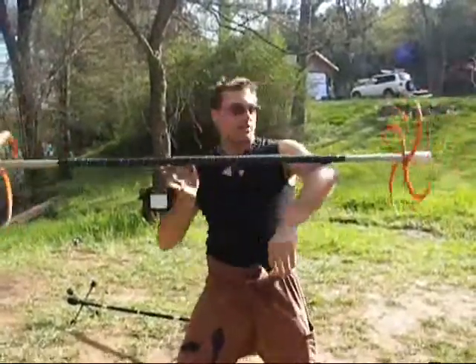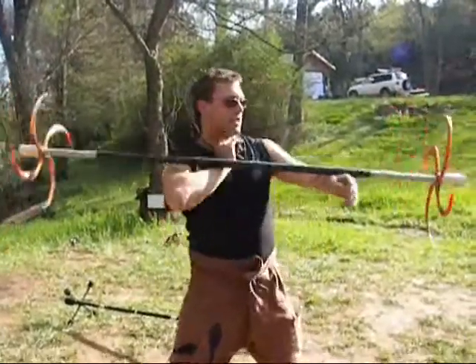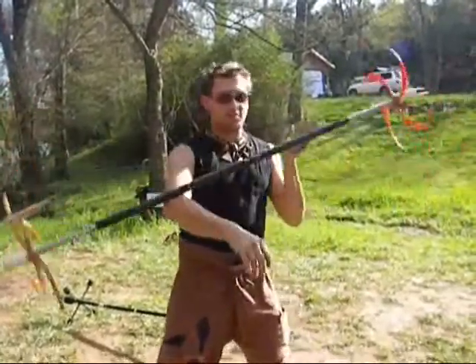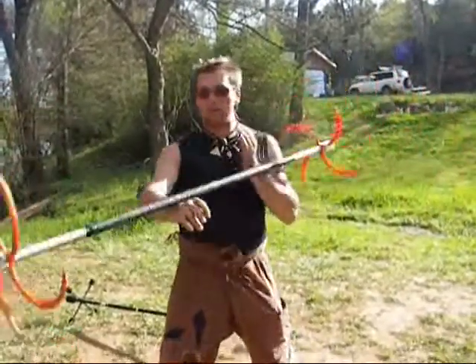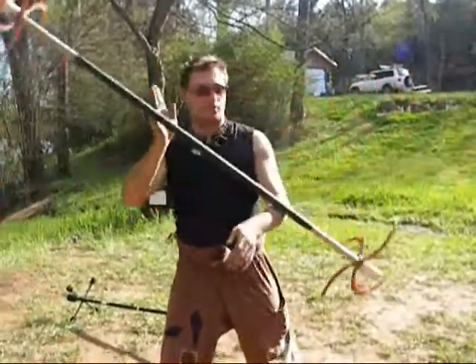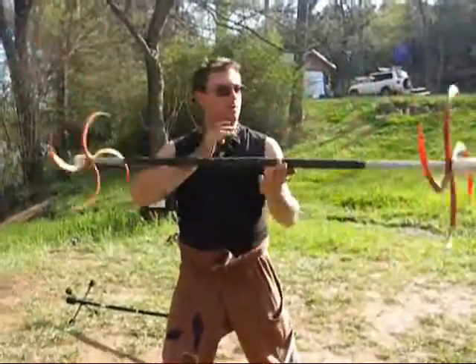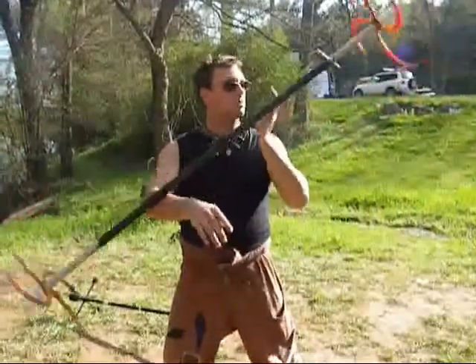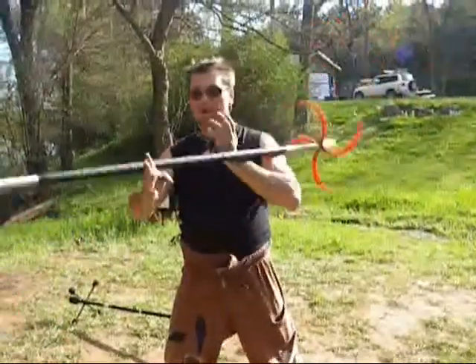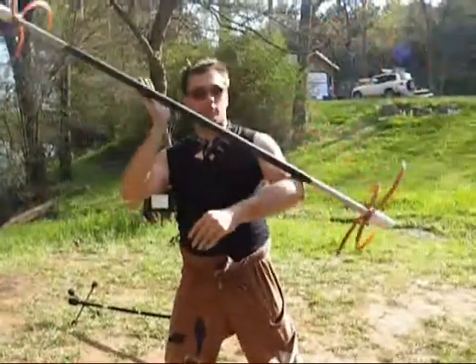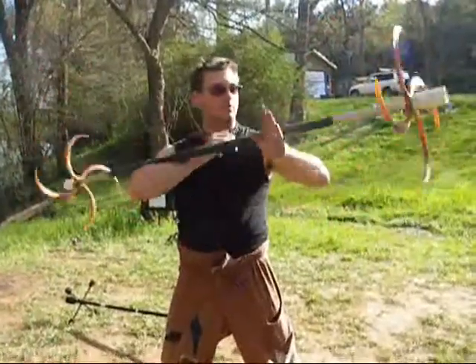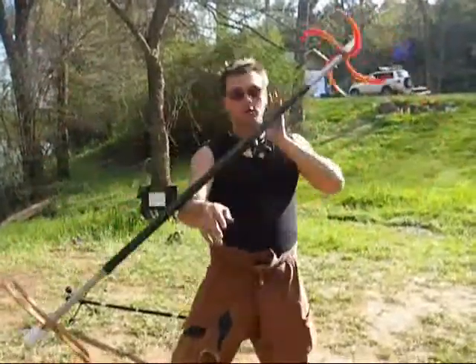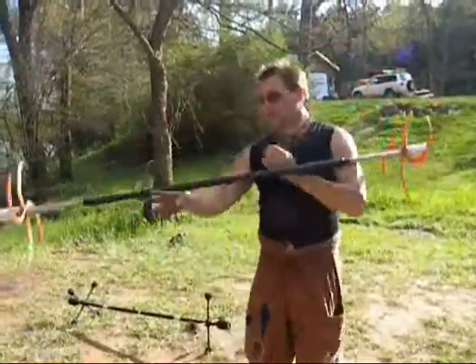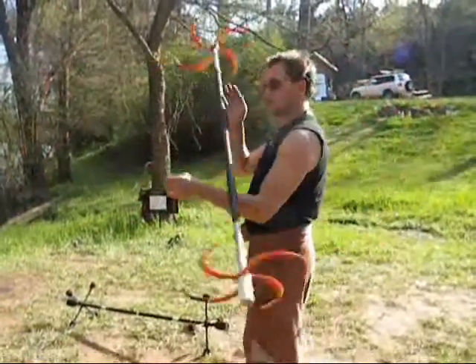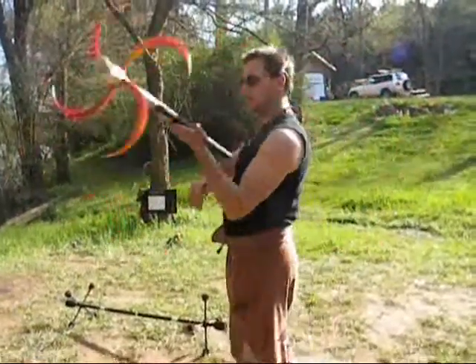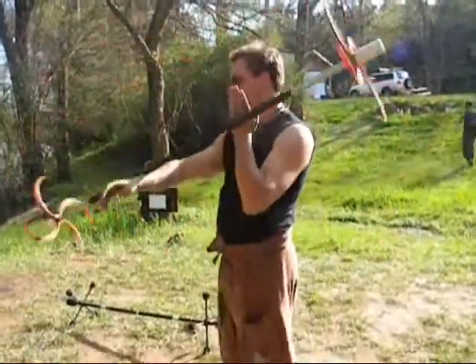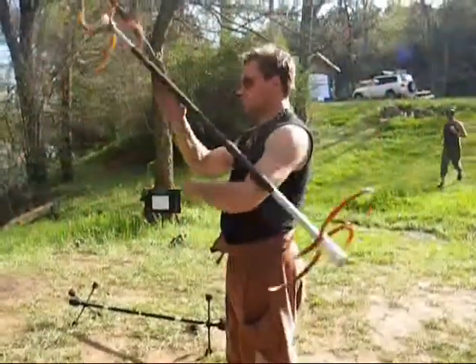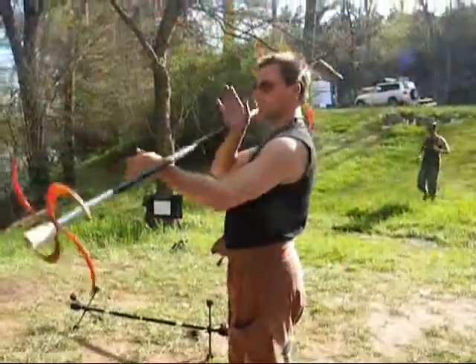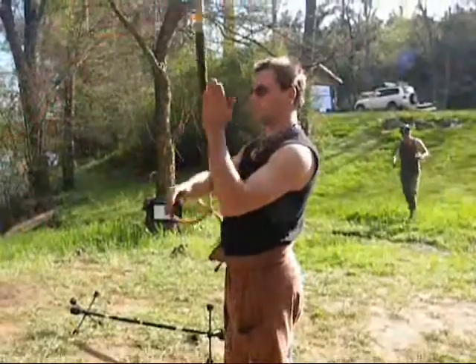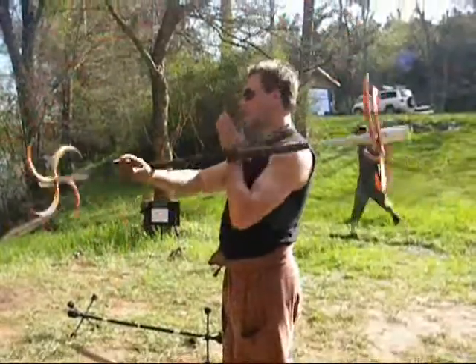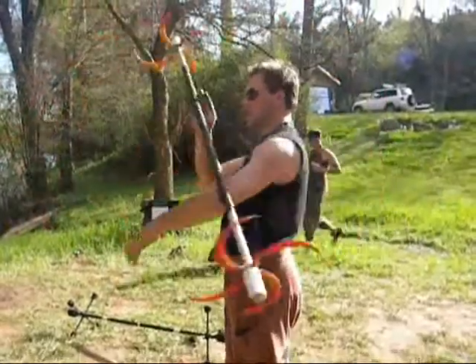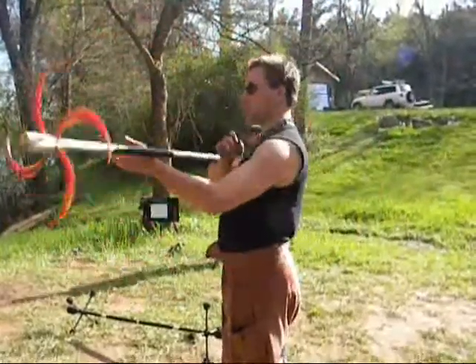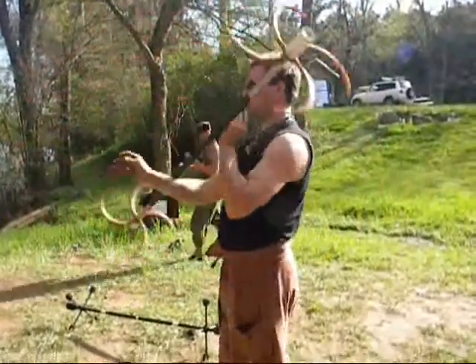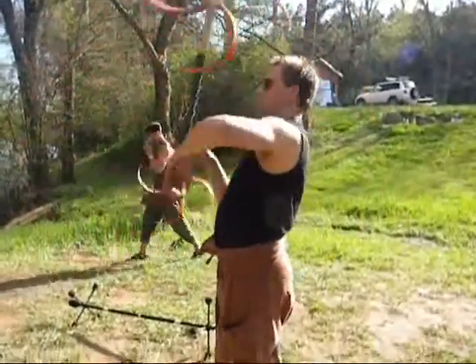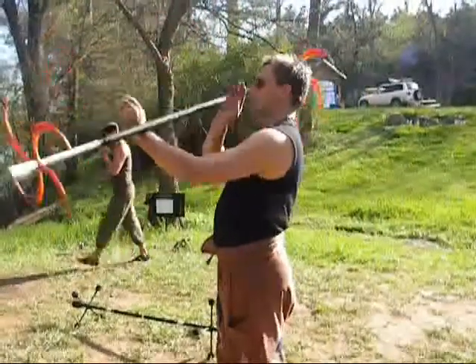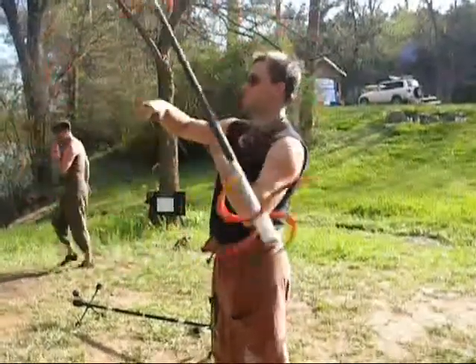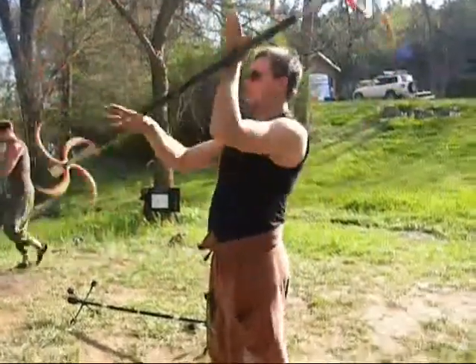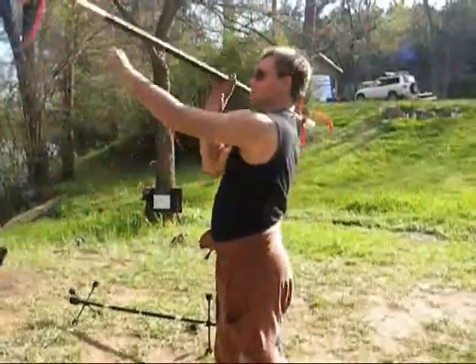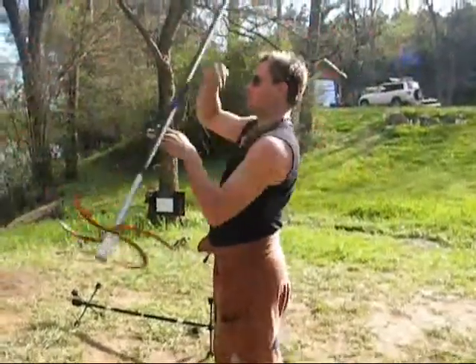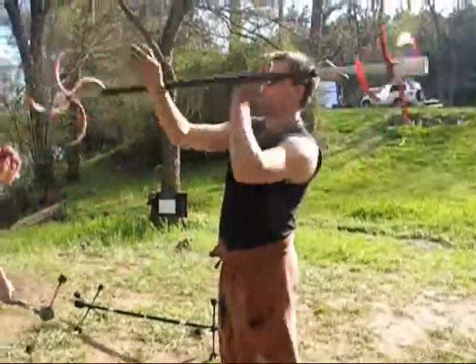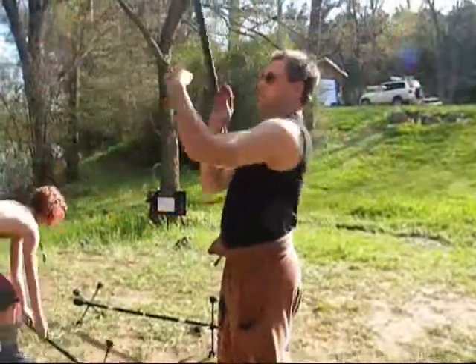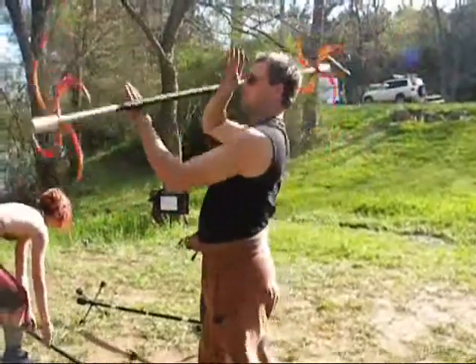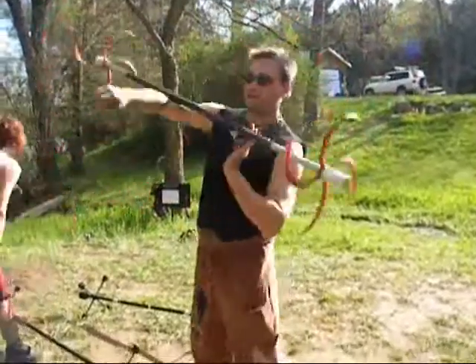Then there is the anti-spin one — from the front, from the side. And the in-spin one — from the side, from the front.